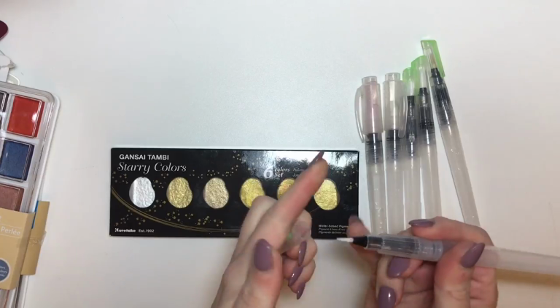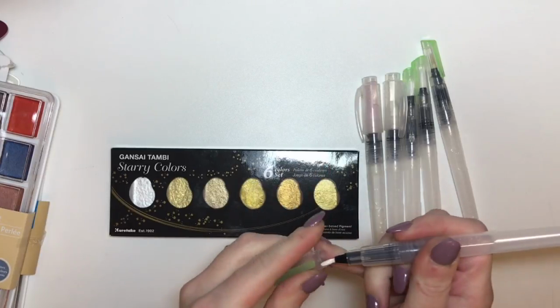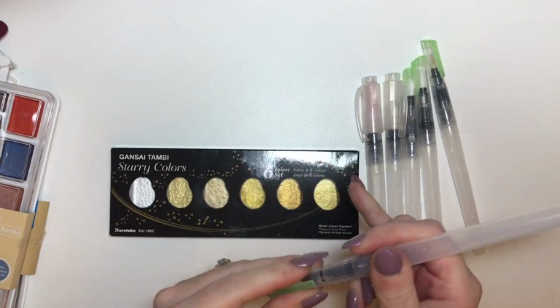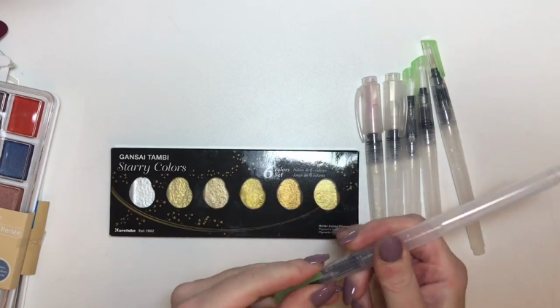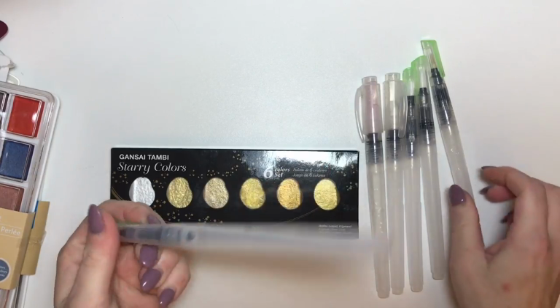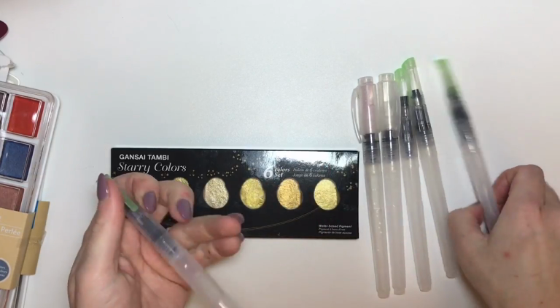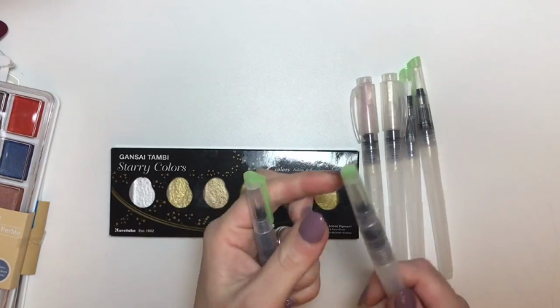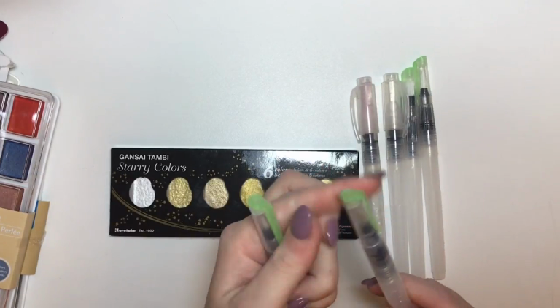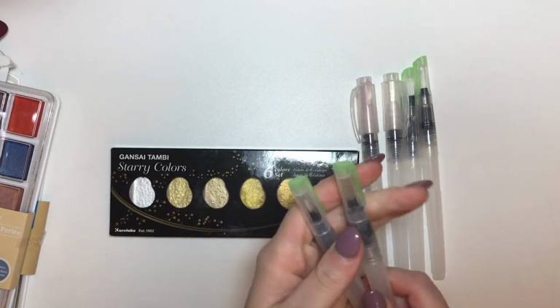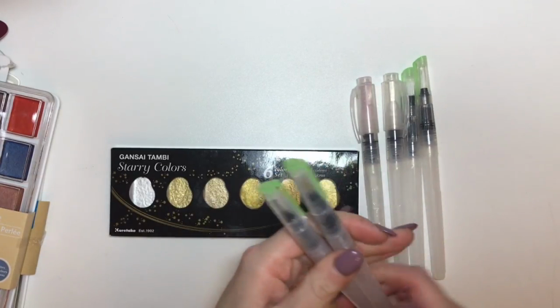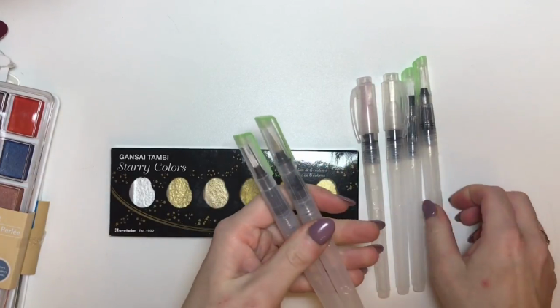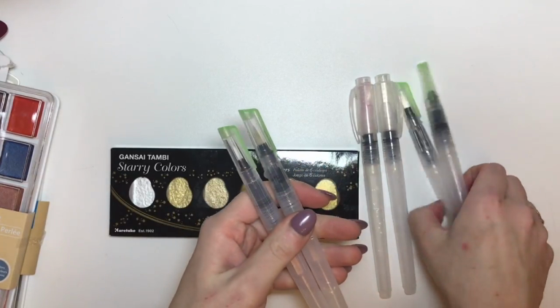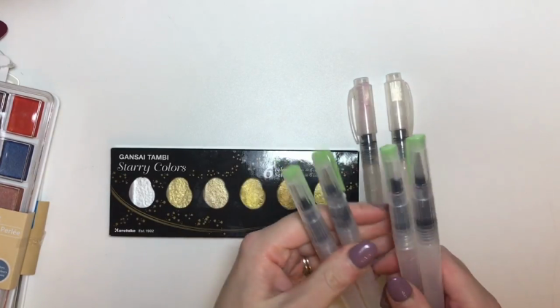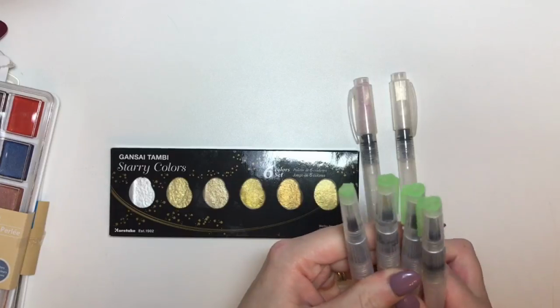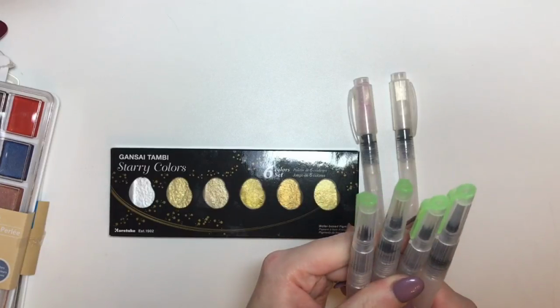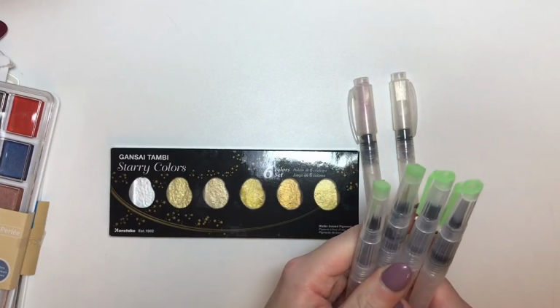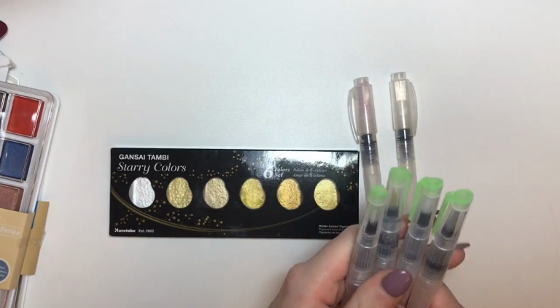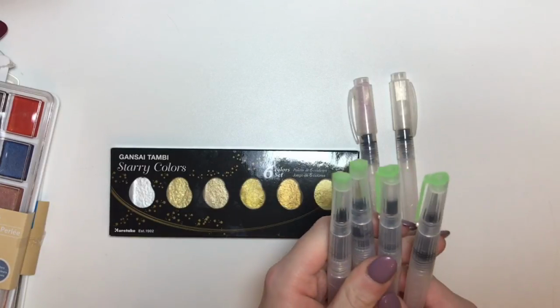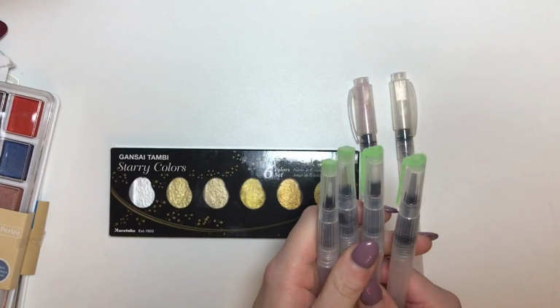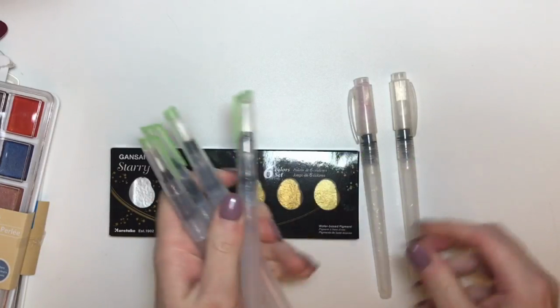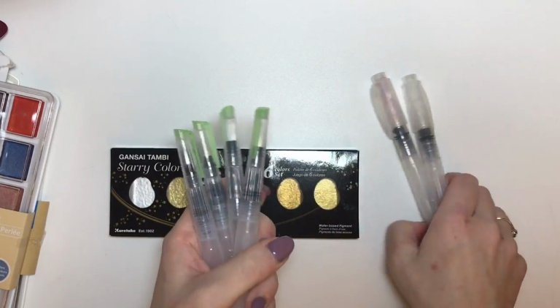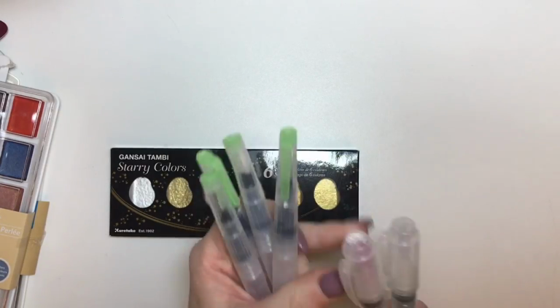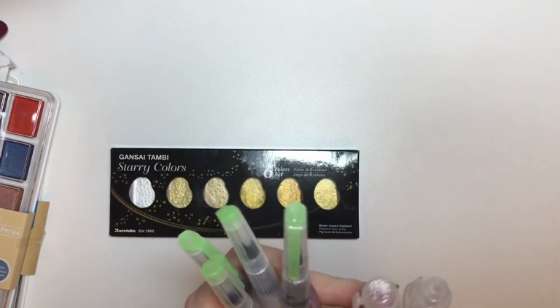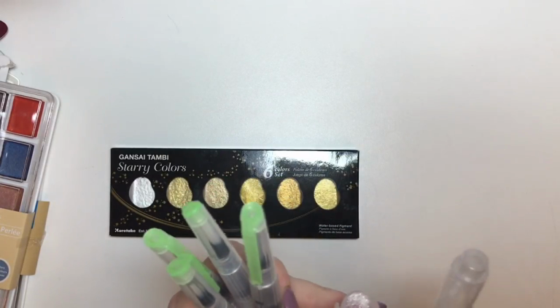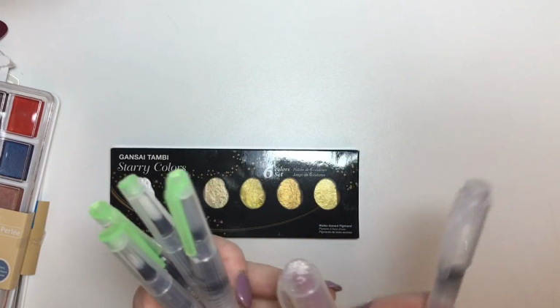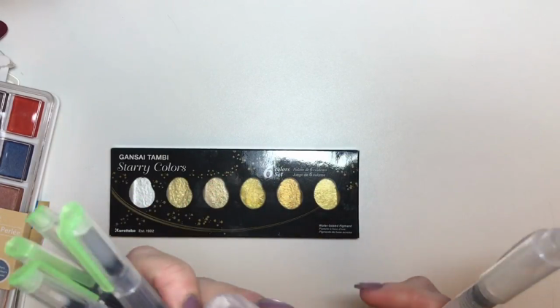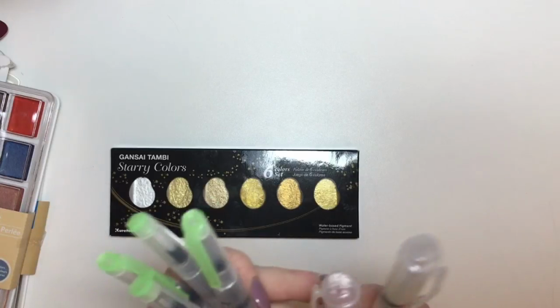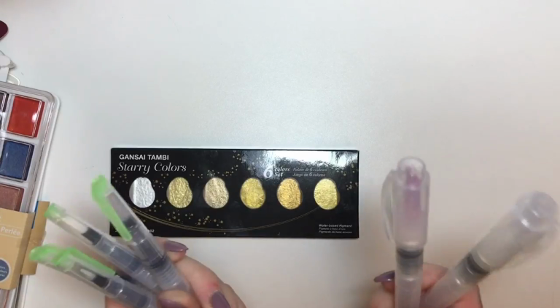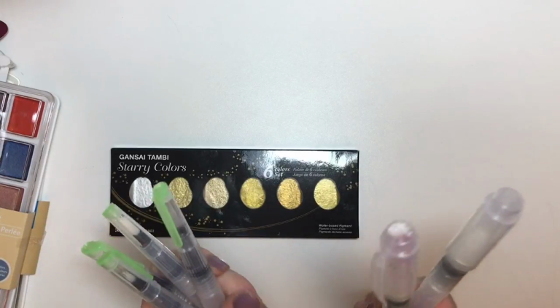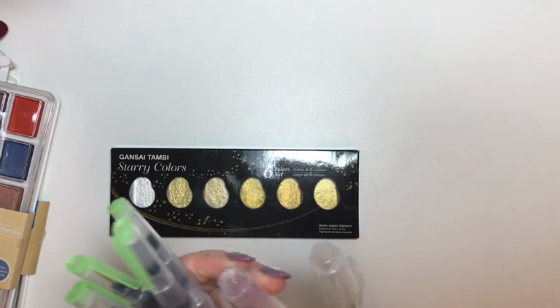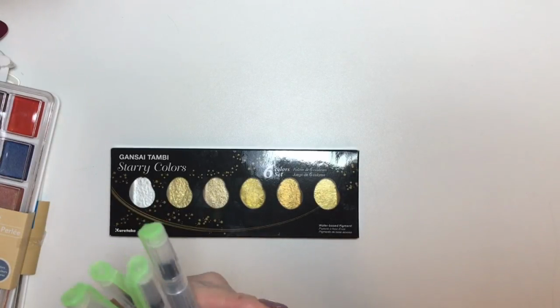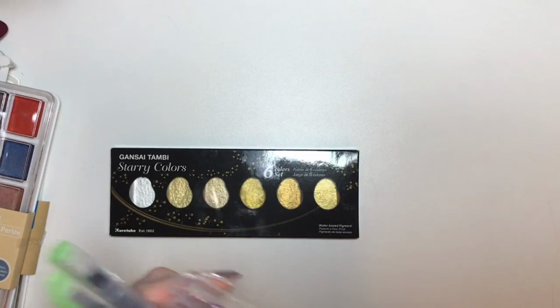So there are six different sizes of nib. The ones with the green nib are slightly thinner and then they get thicker and thicker. And then these ones with the white lid here are the thickest ones.